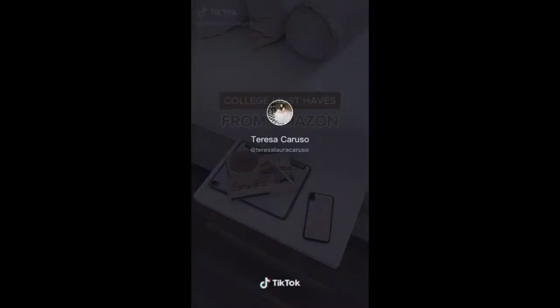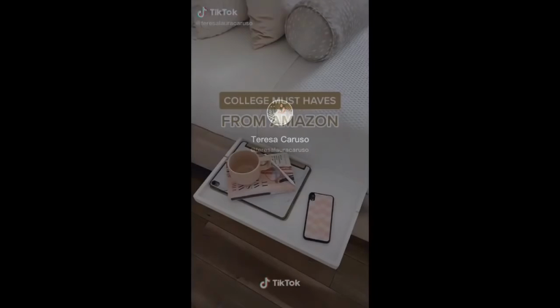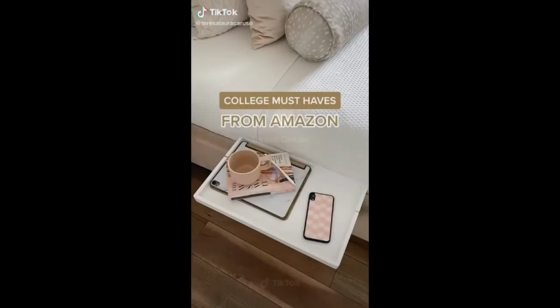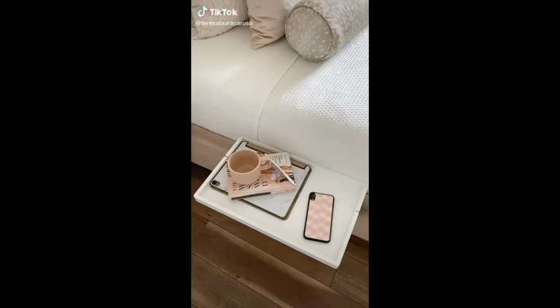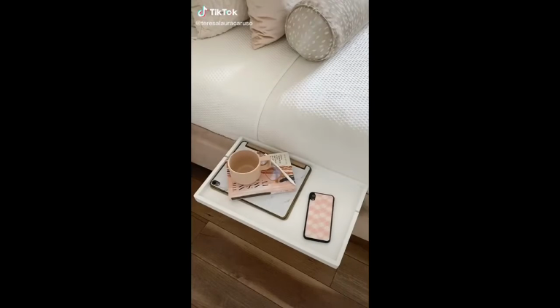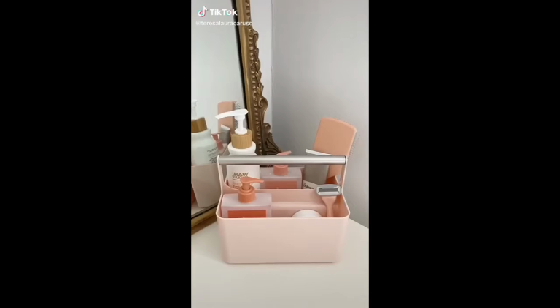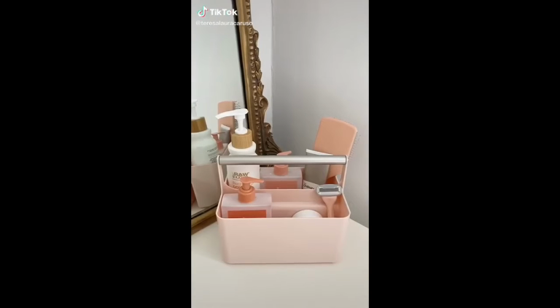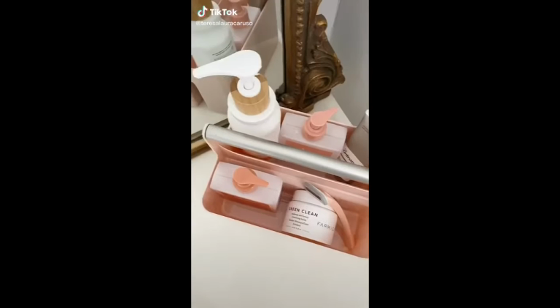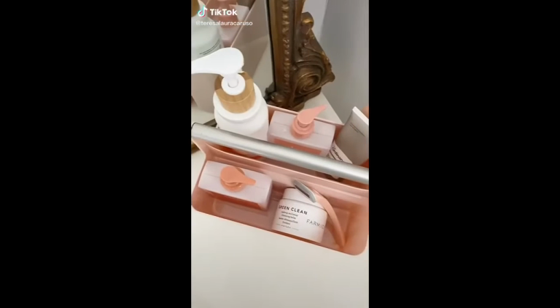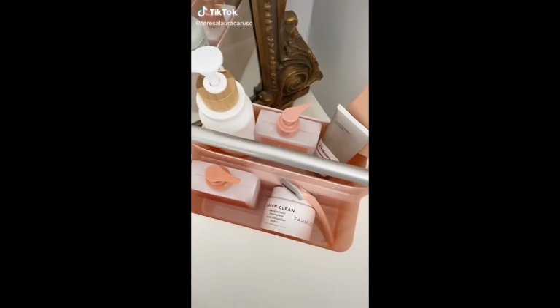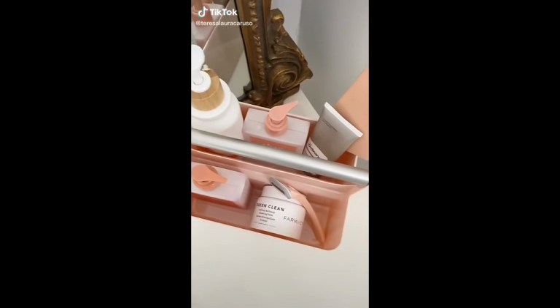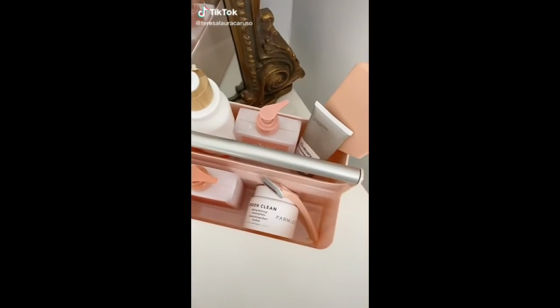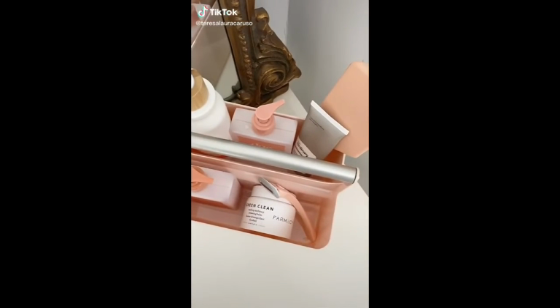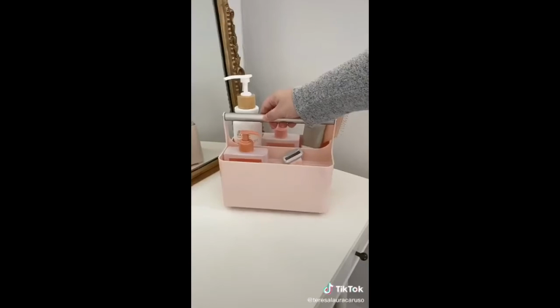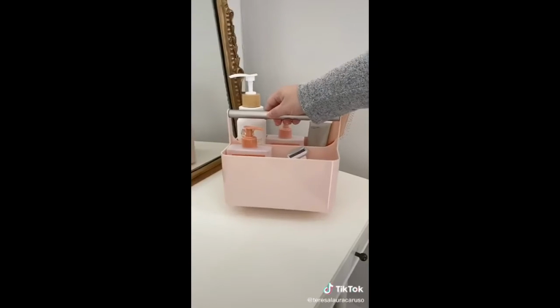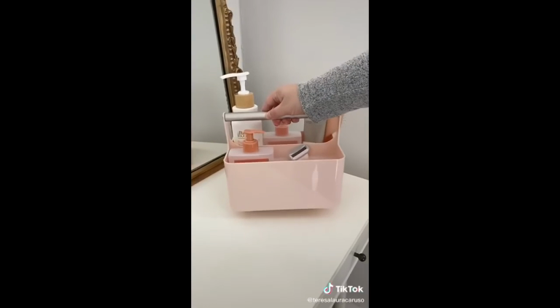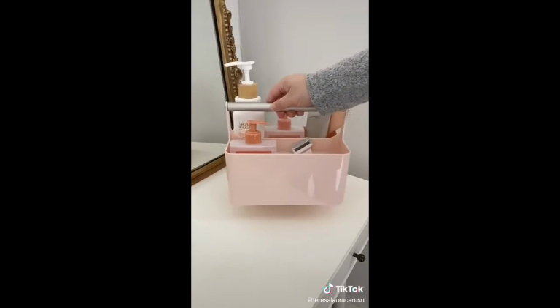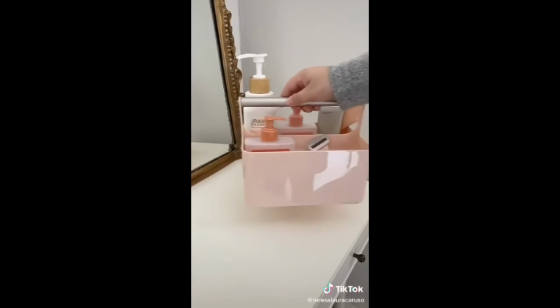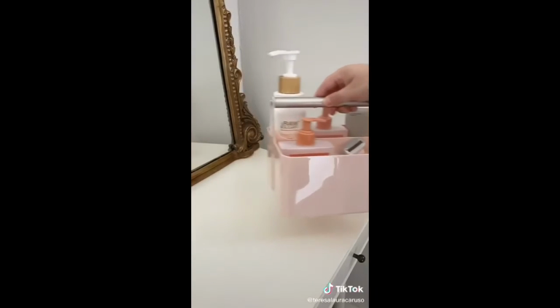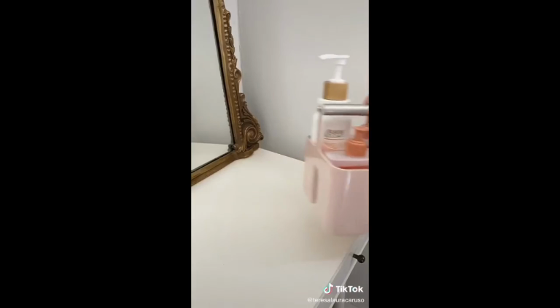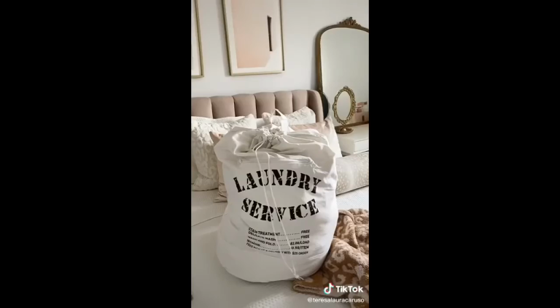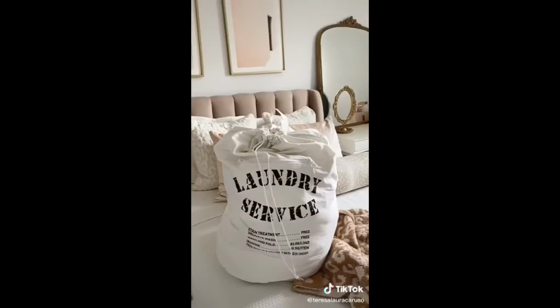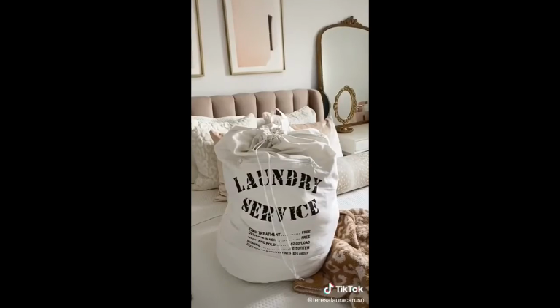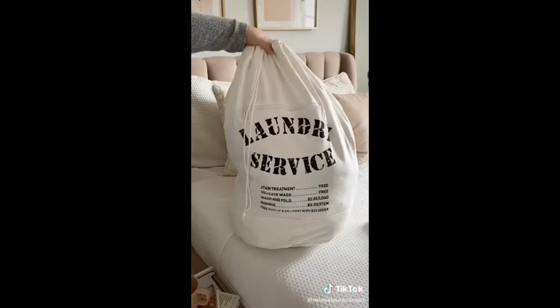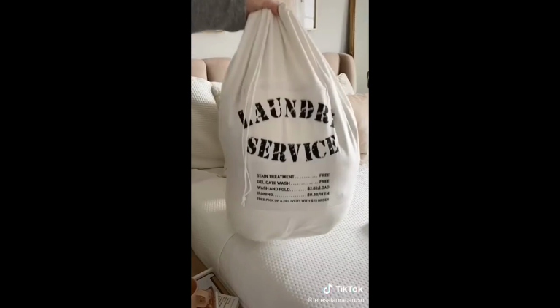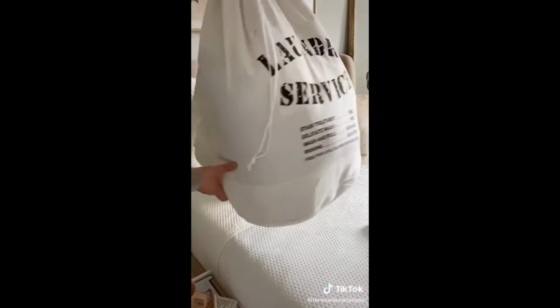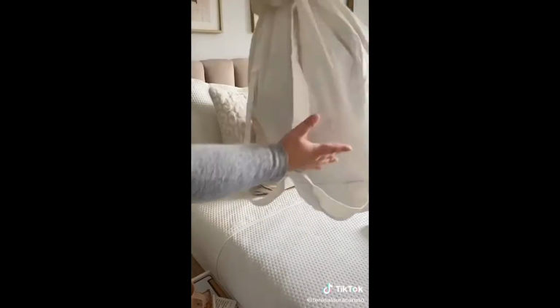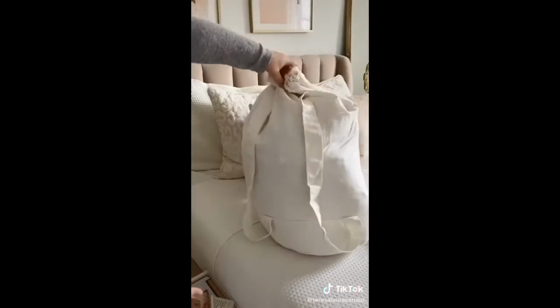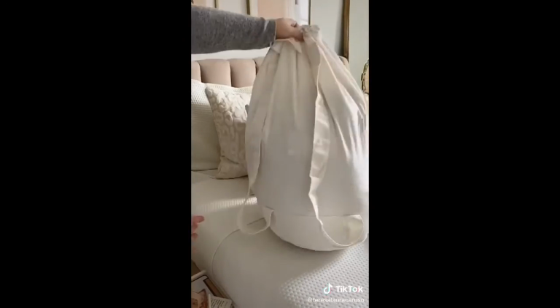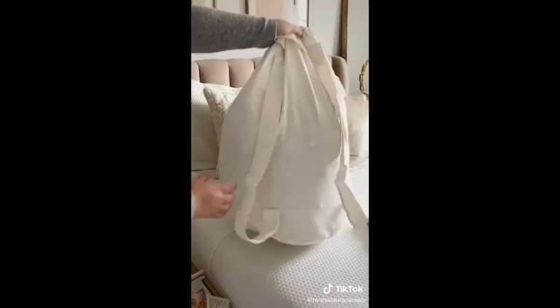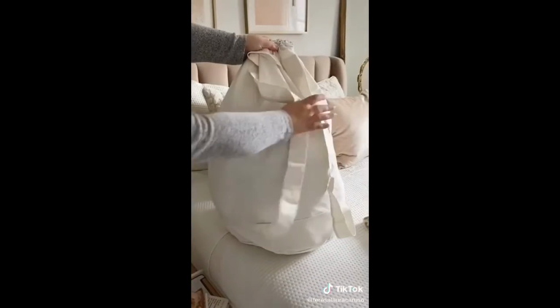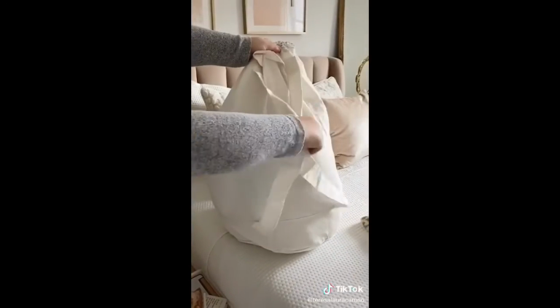College dorm must-haves from Amazon. First up is this bath caddy — whether you're using a communal bathroom or sharing one with roommates, you'll want a place for all of your toiletries. Next up is this laundry bag that you can actually wear as a backpack, making it really easy to carry to the laundry room.